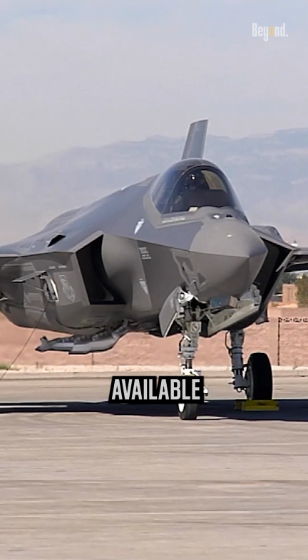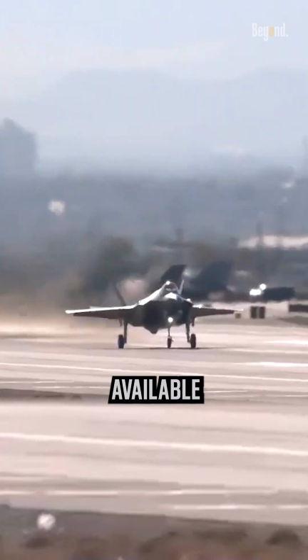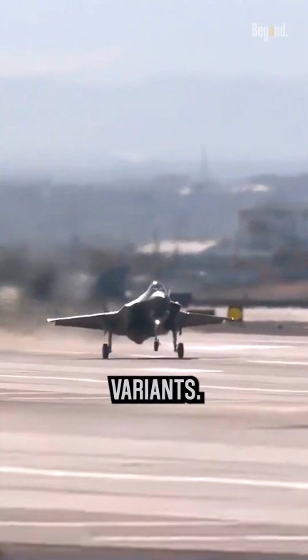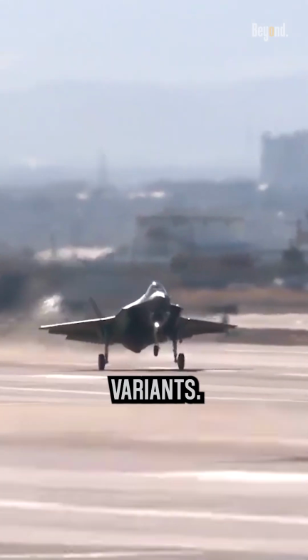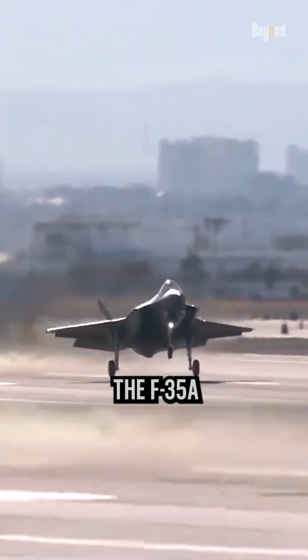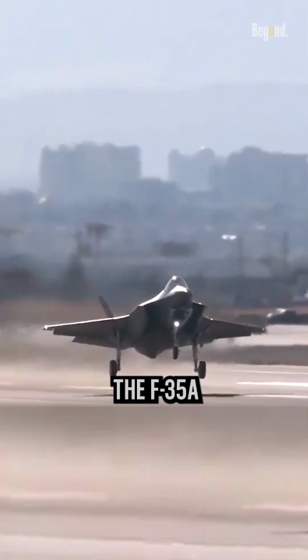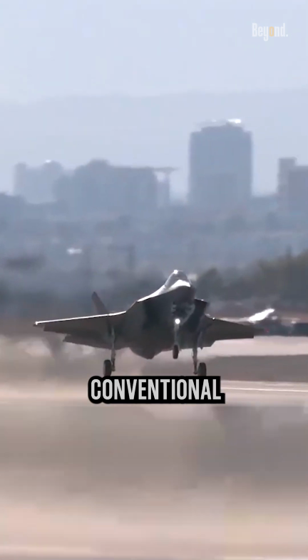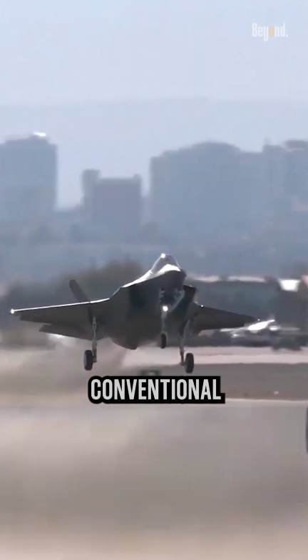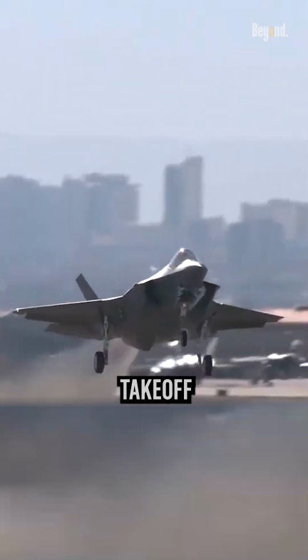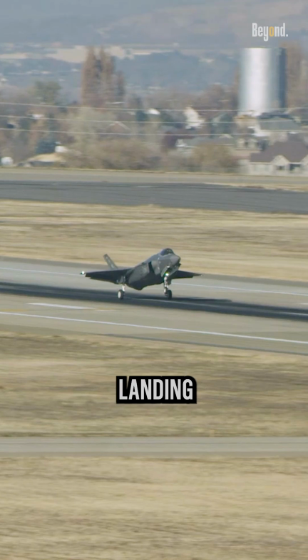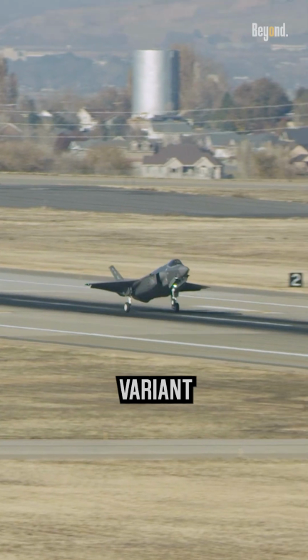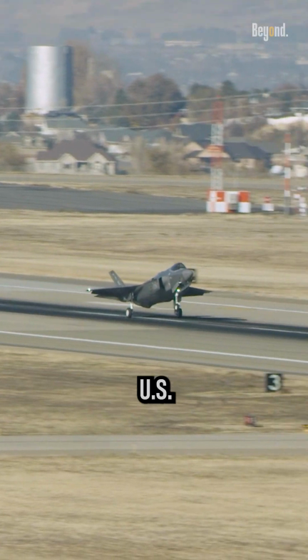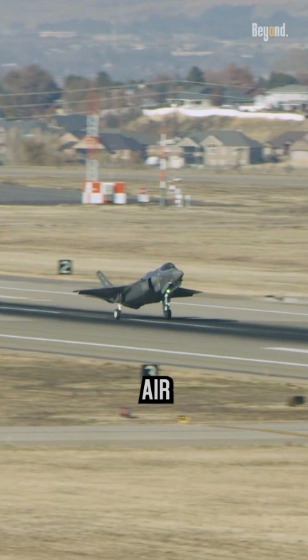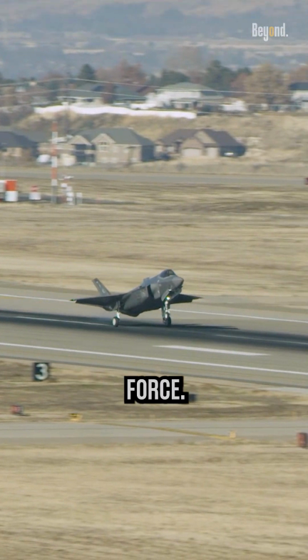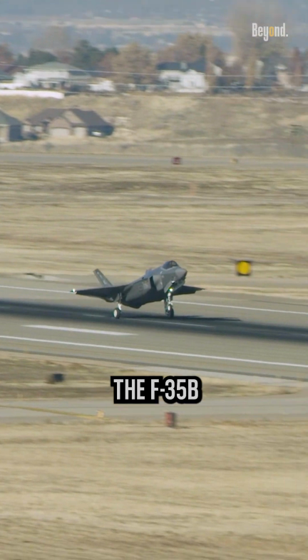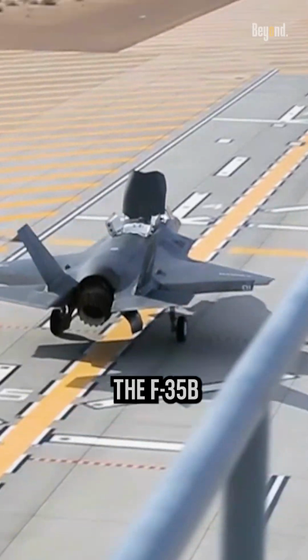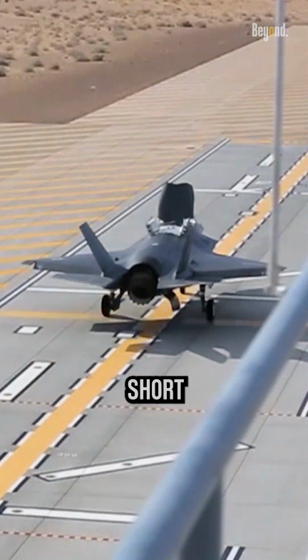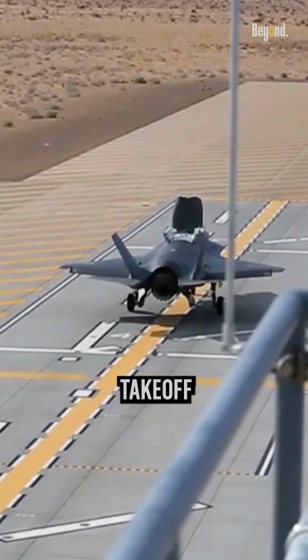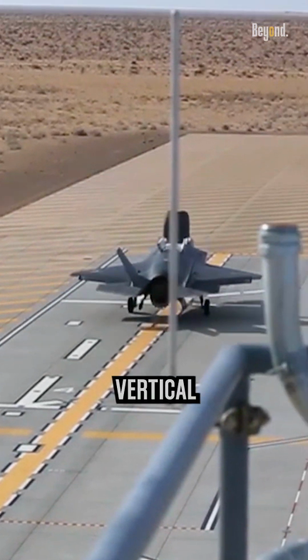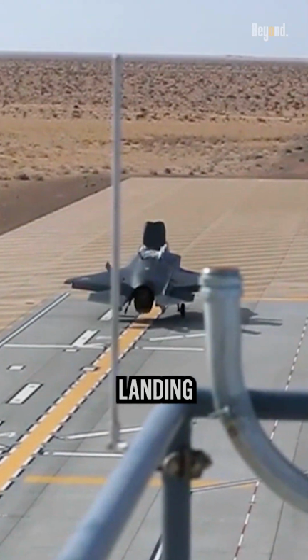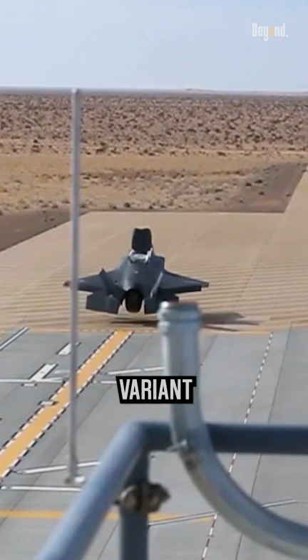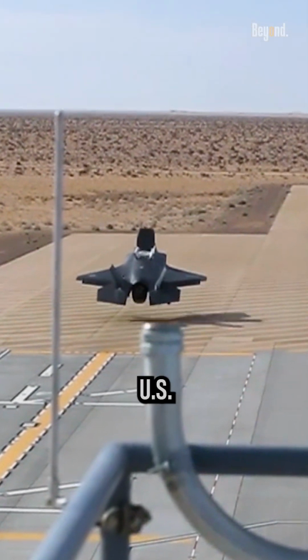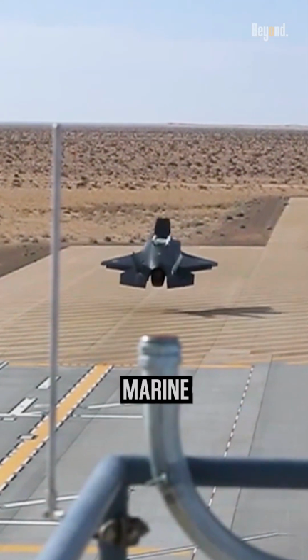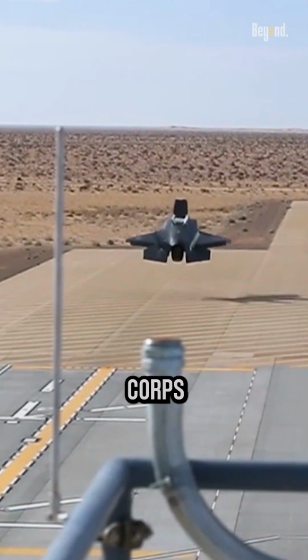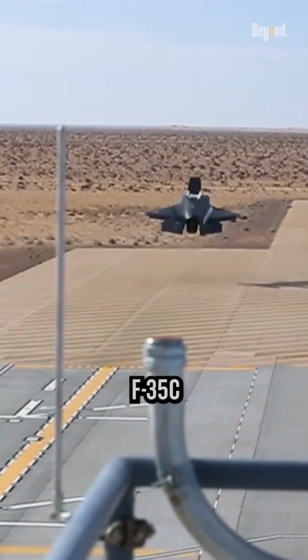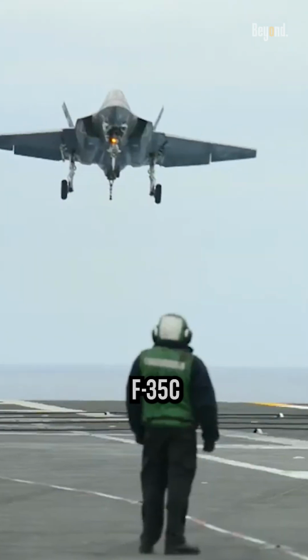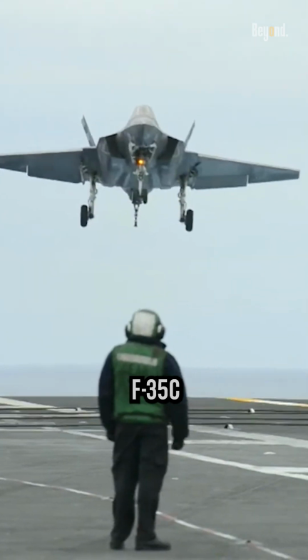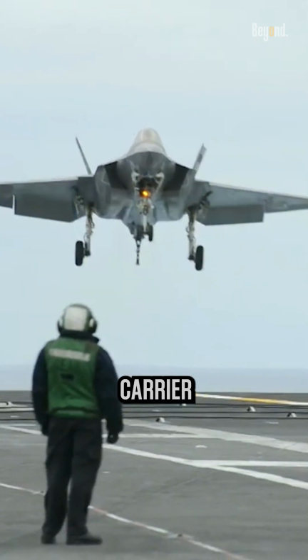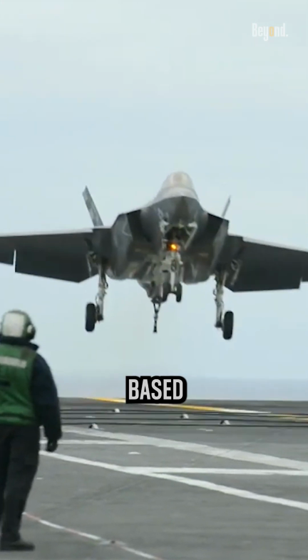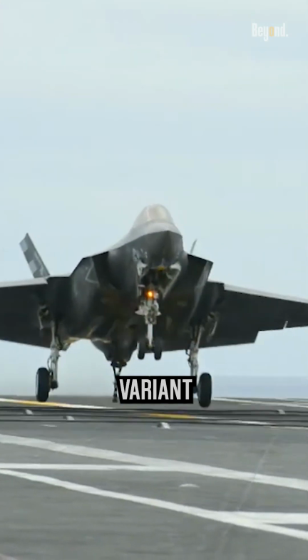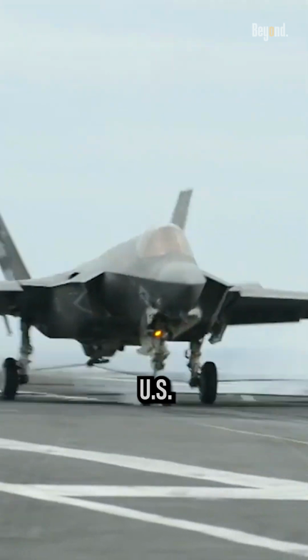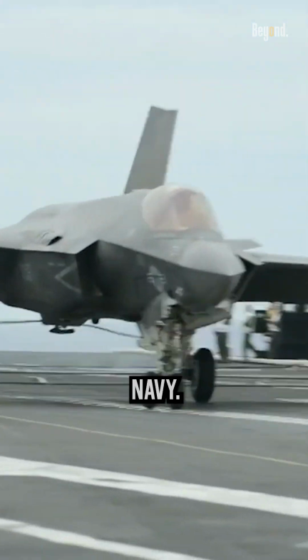It is available in three variants: the F-35A conventional takeoff and landing variant for the U.S. Air Force, the F-35B short takeoff and vertical landing variant for the U.S. Marine Corps, and the F-35C carrier-based variant for the U.S. Navy.